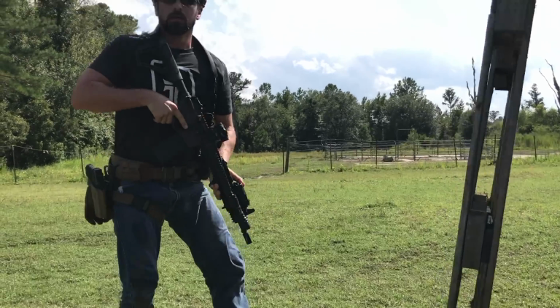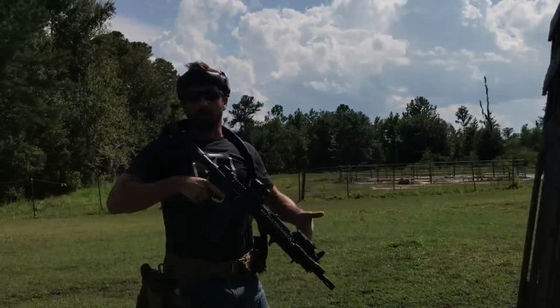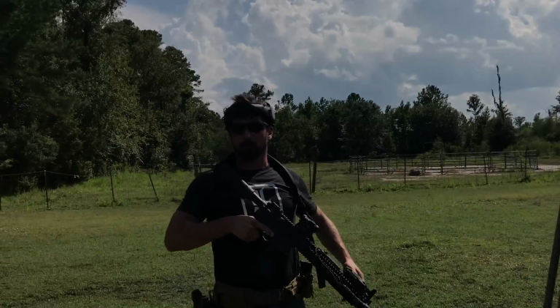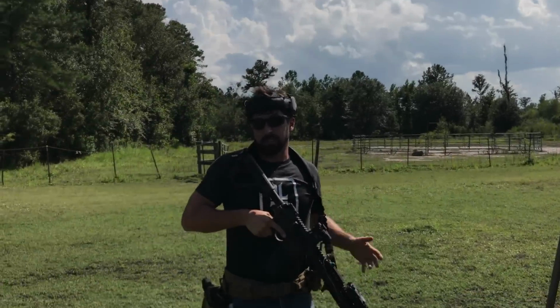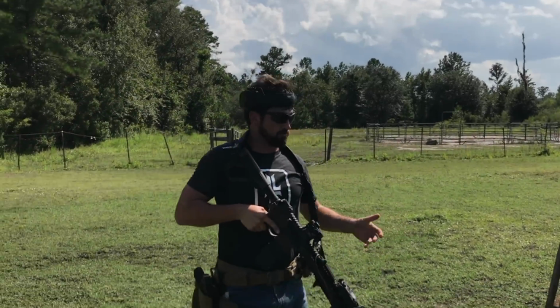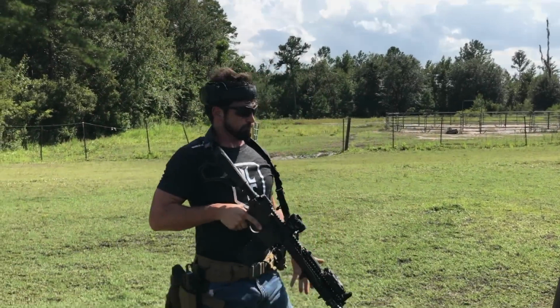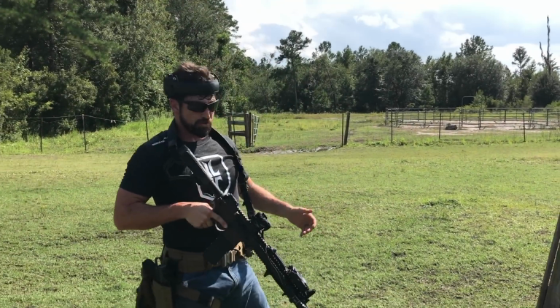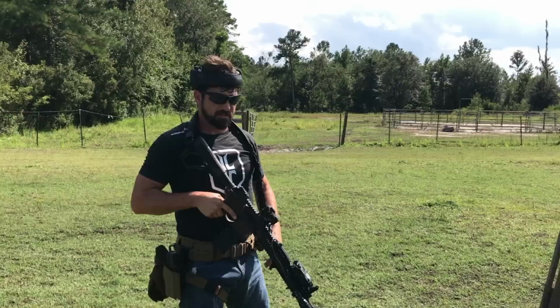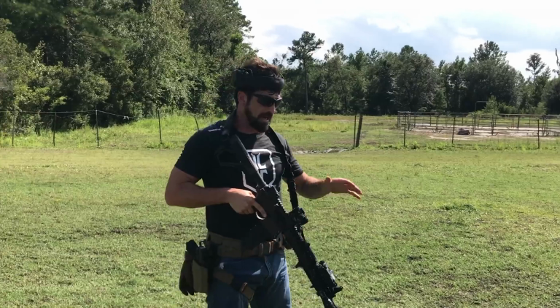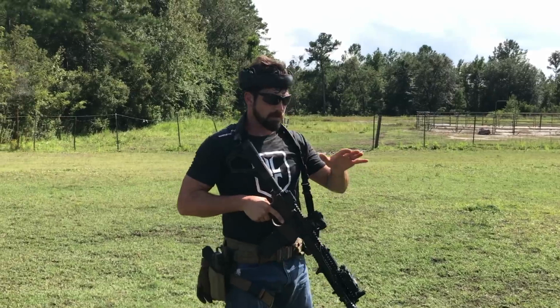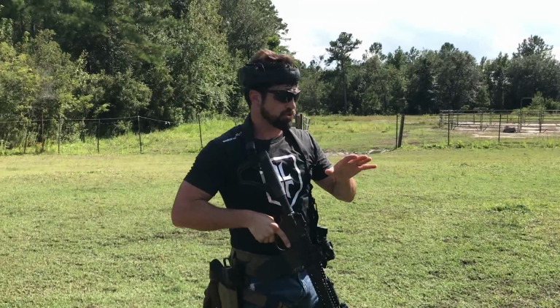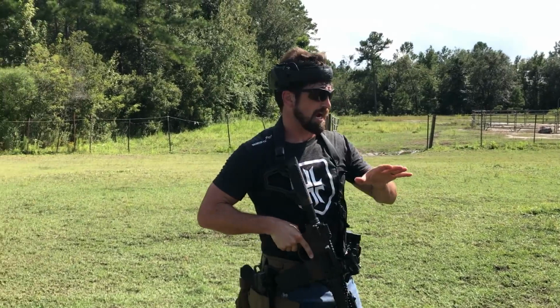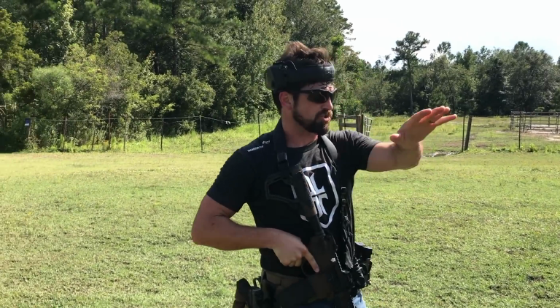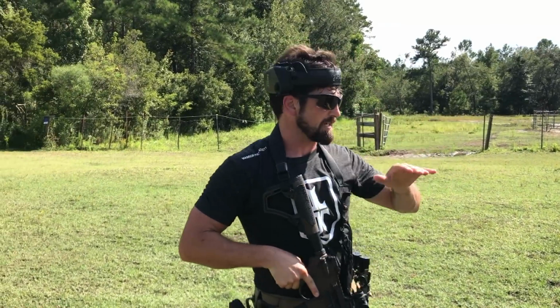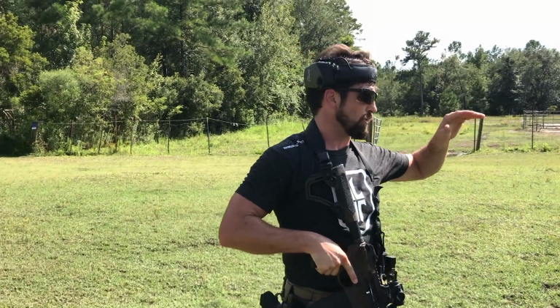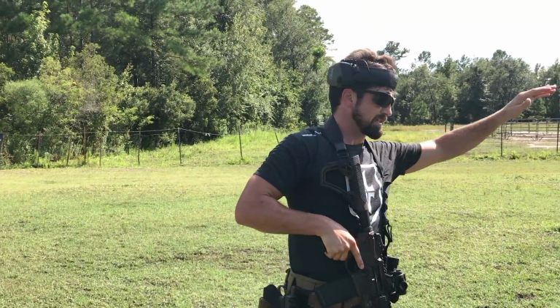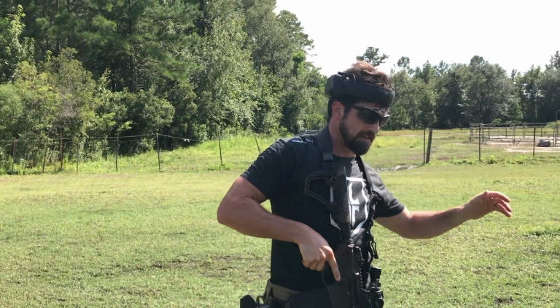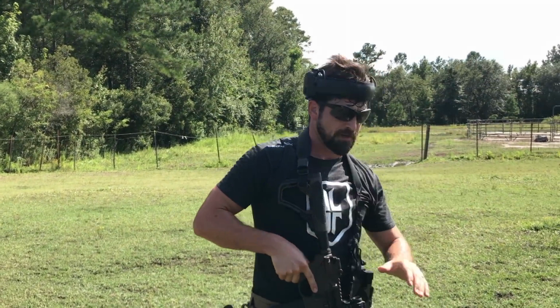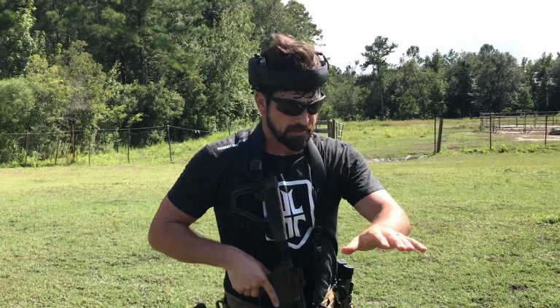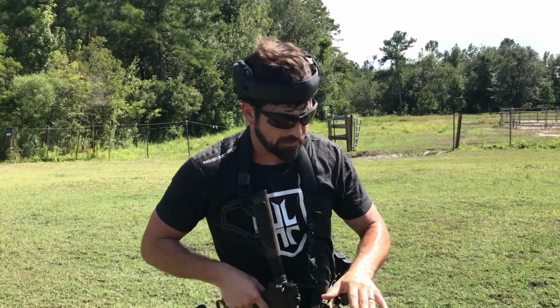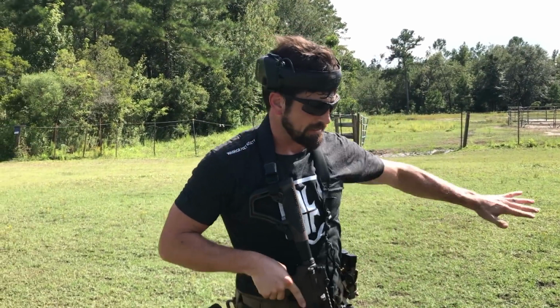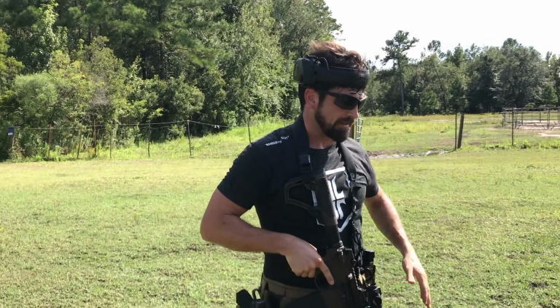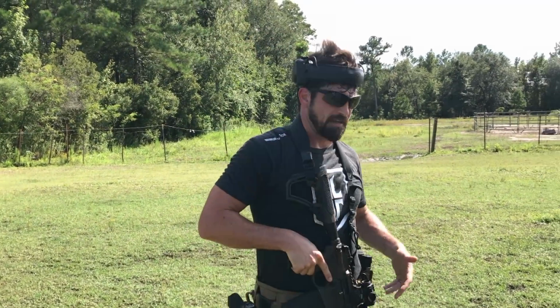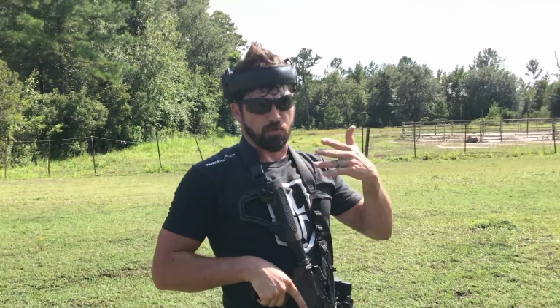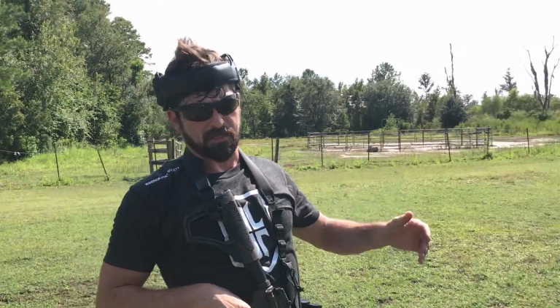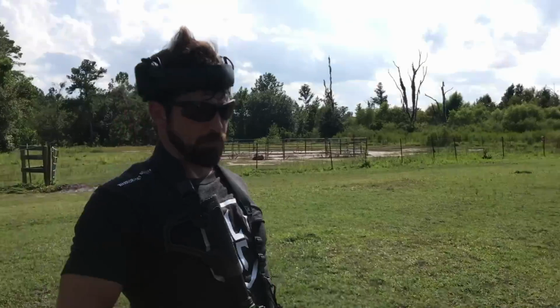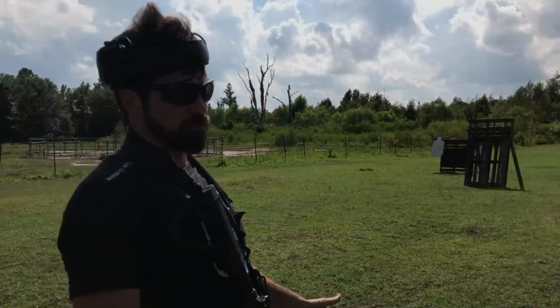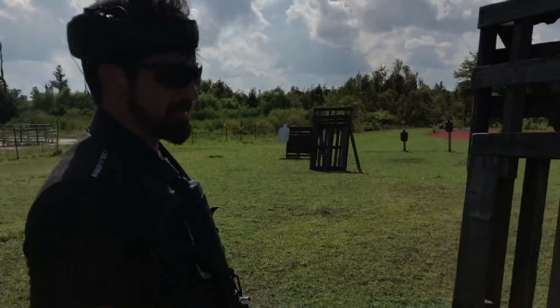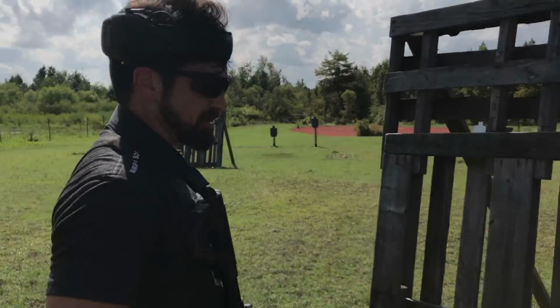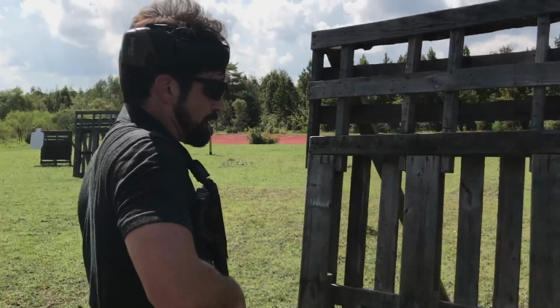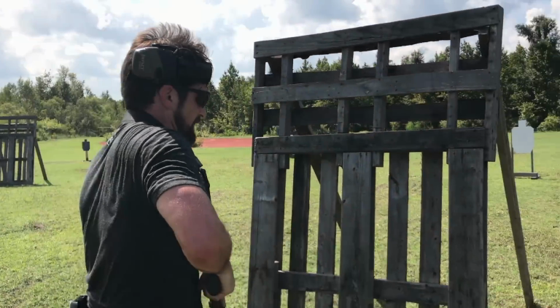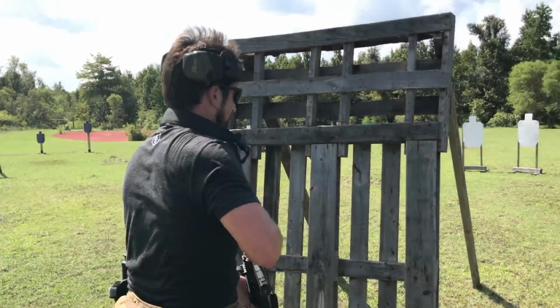The other side works just the same. Let me work standing right, standing left, kneeling right, kneeling left. And I'll throw in some rifle transitions as well for you. Here we go.